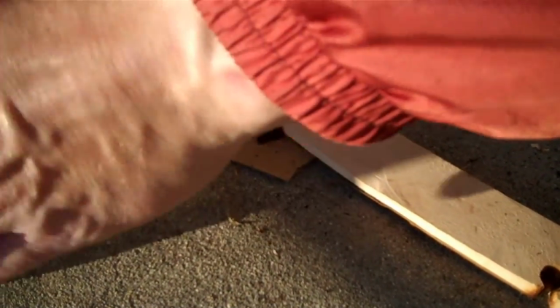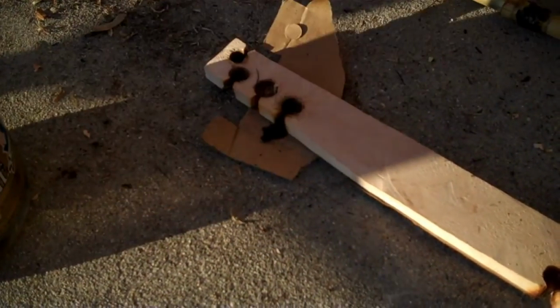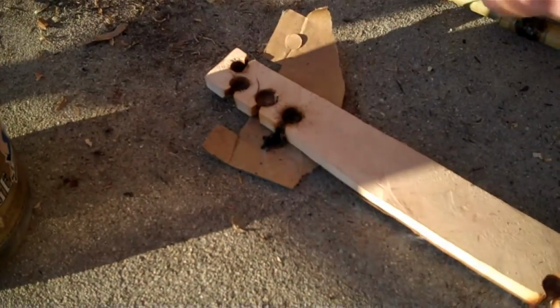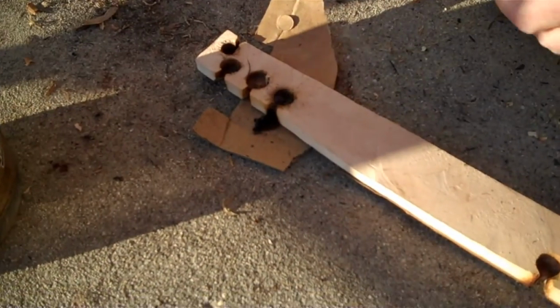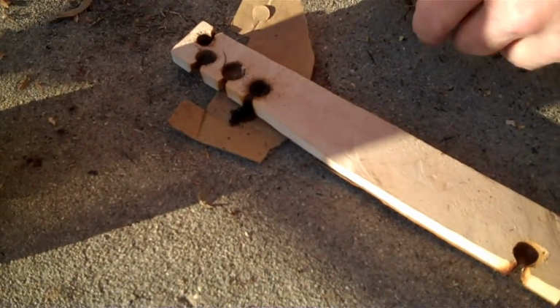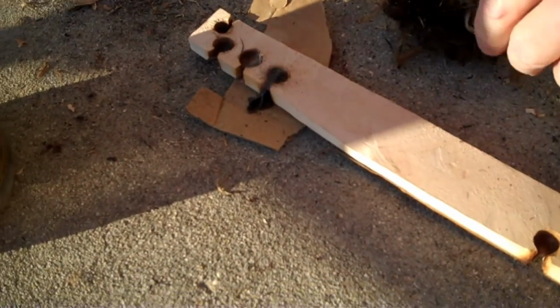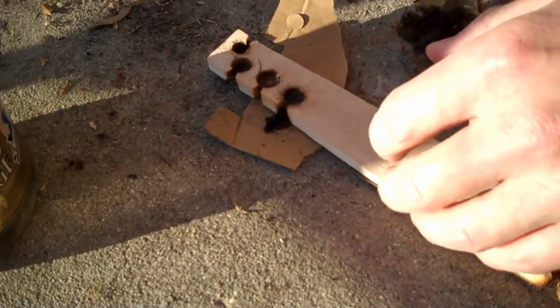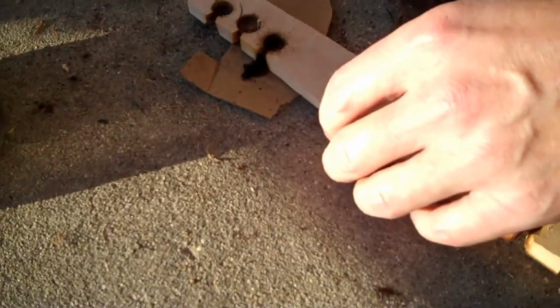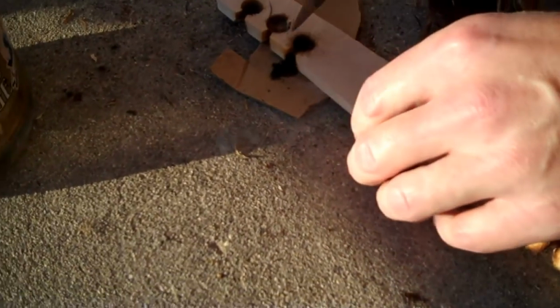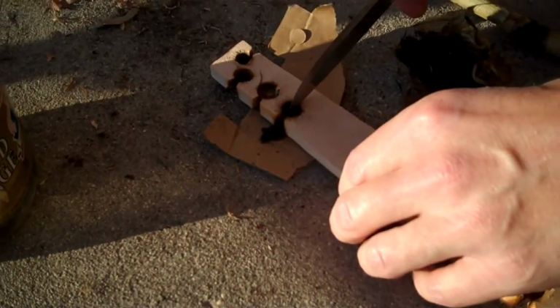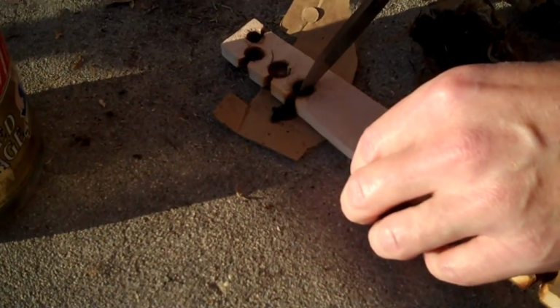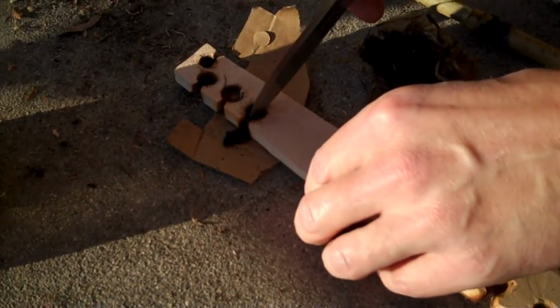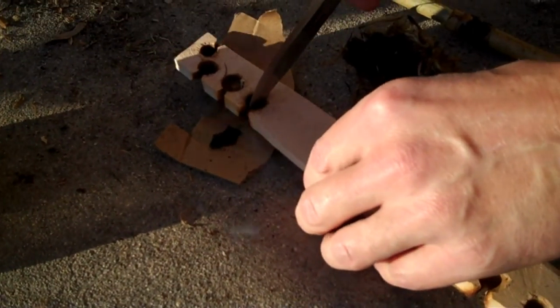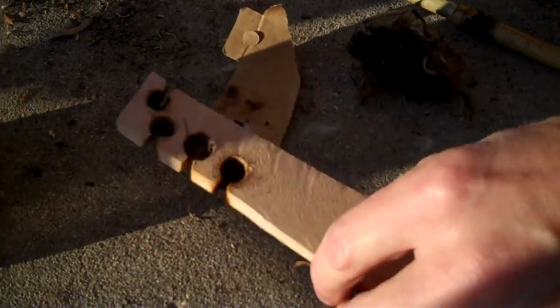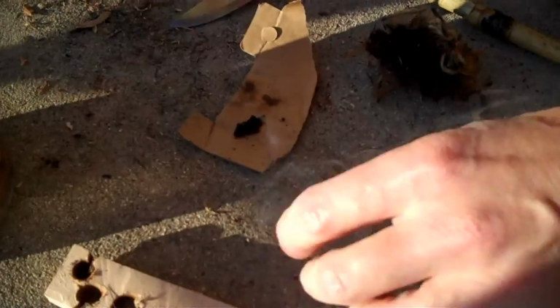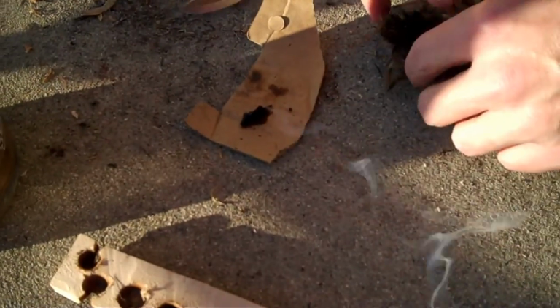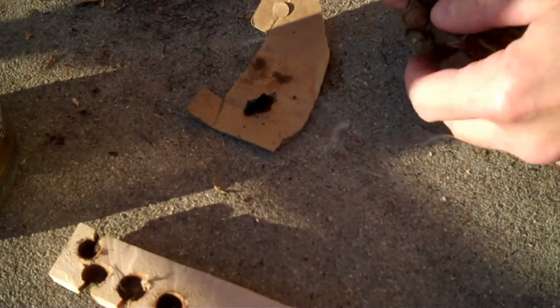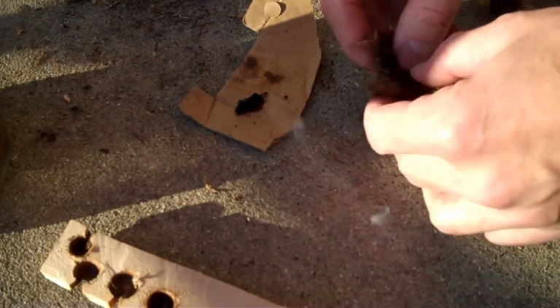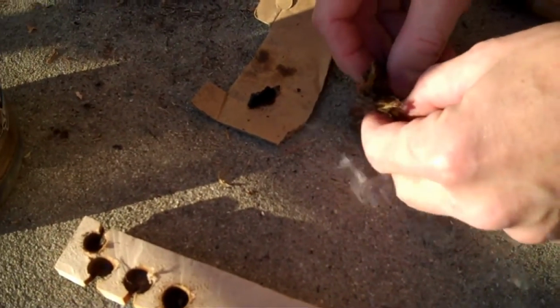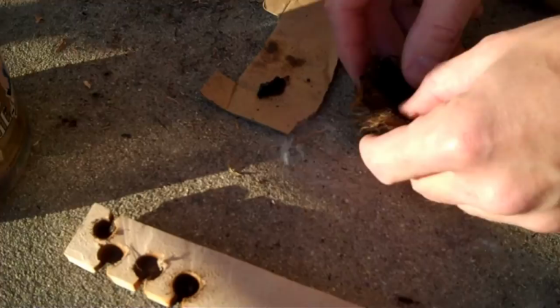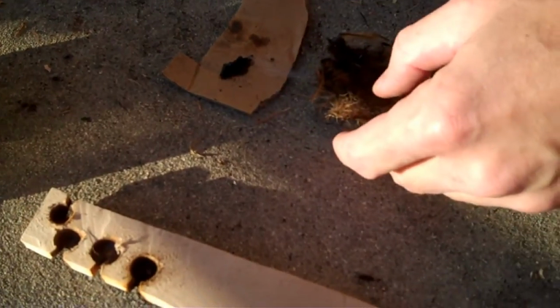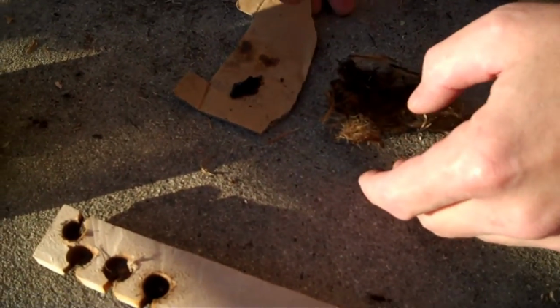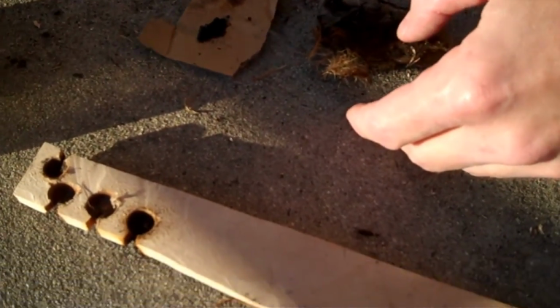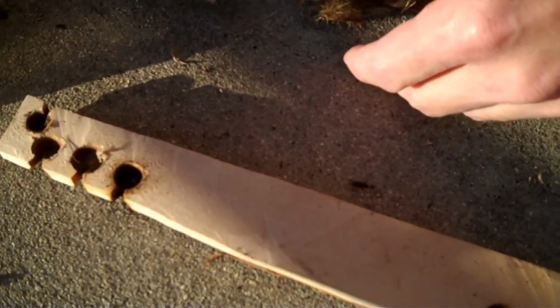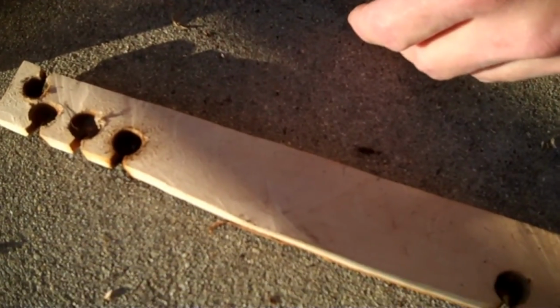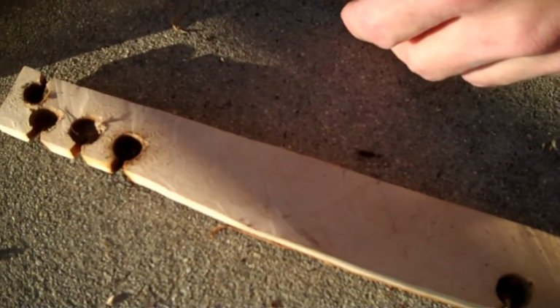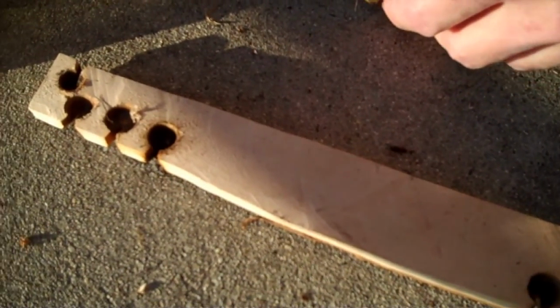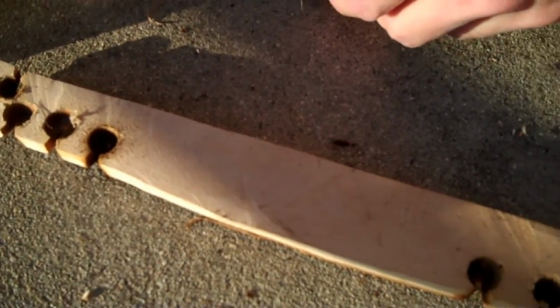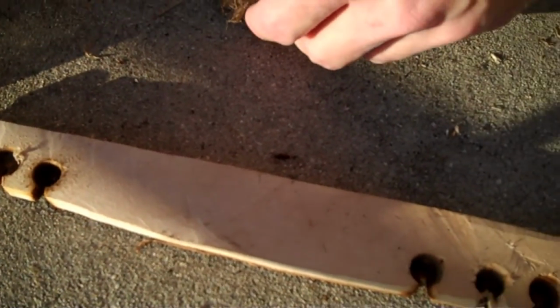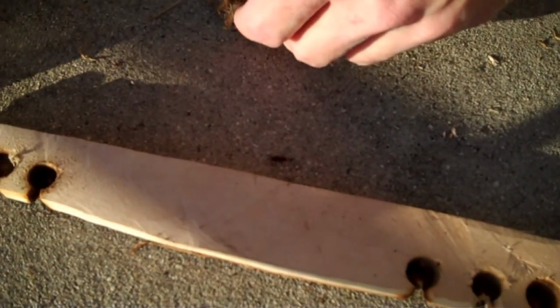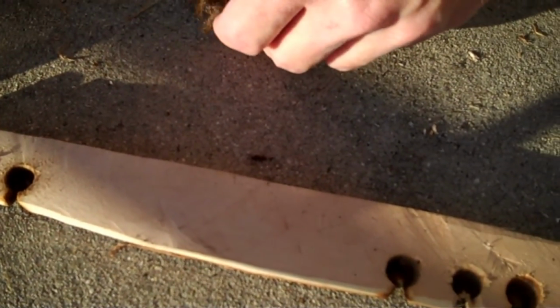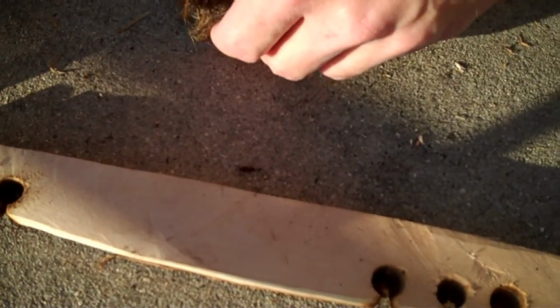My foot. Look at the squishes. Blowing kisses at you. Get in there.